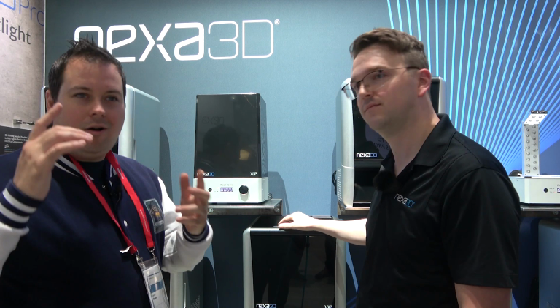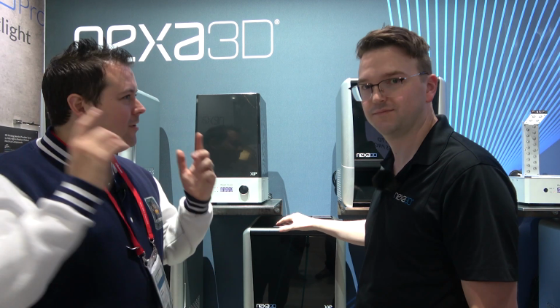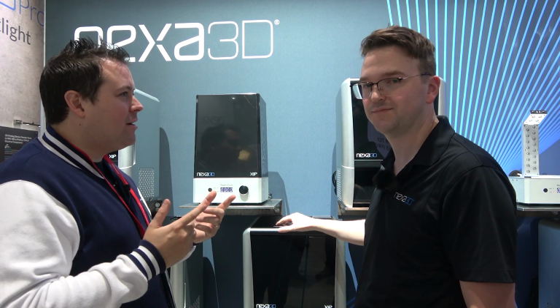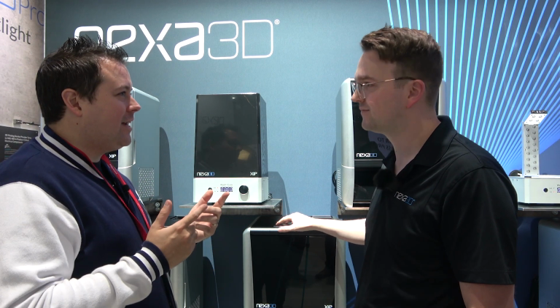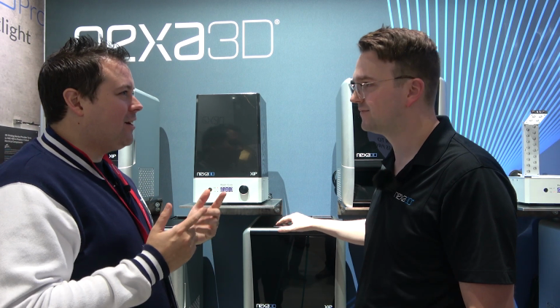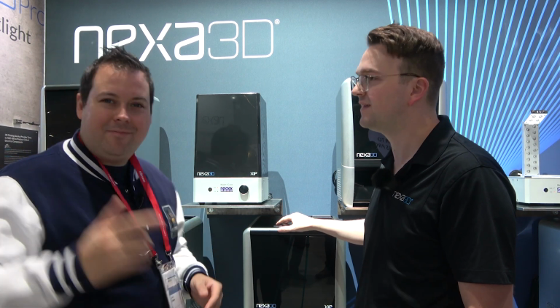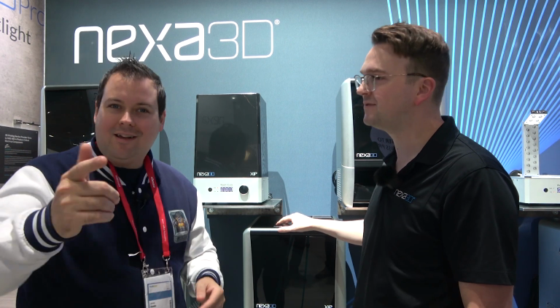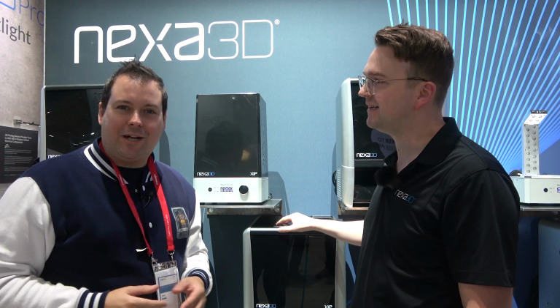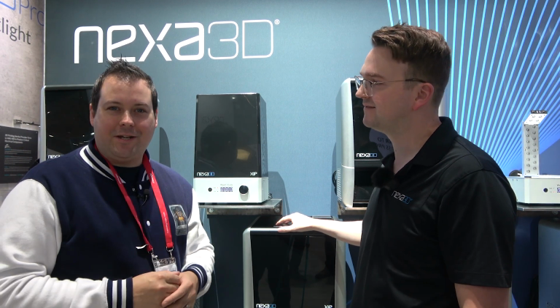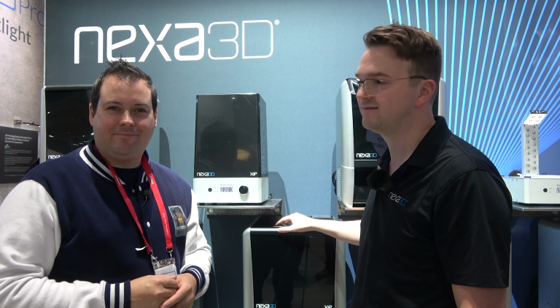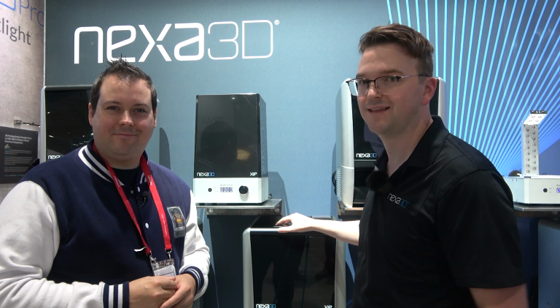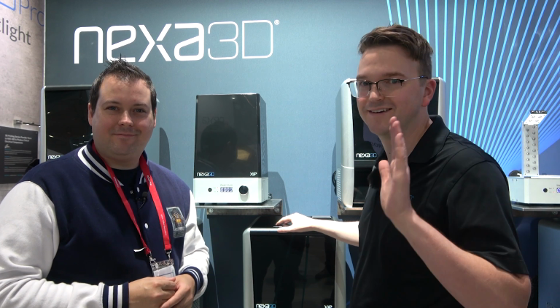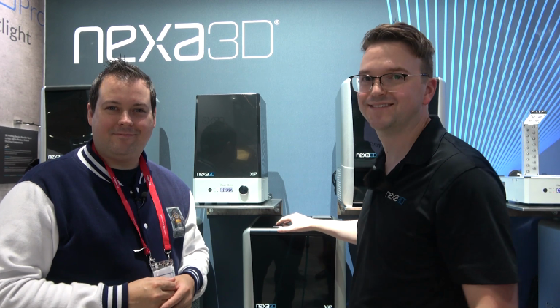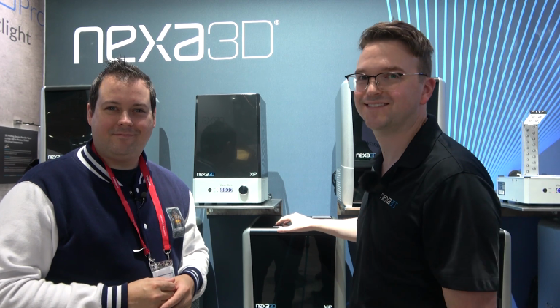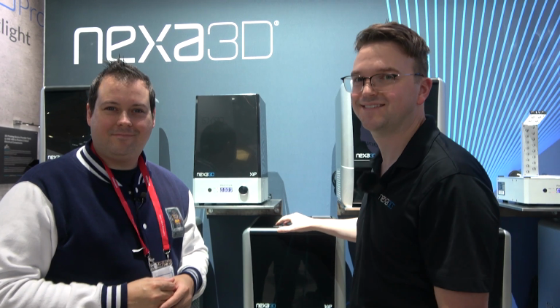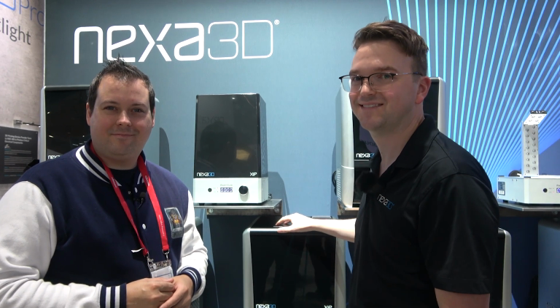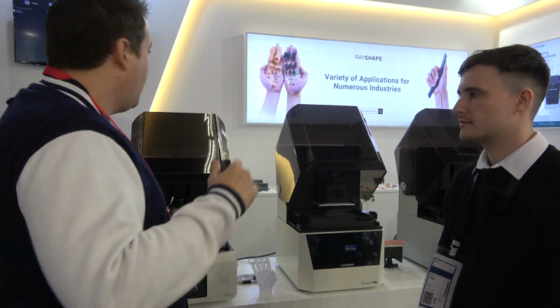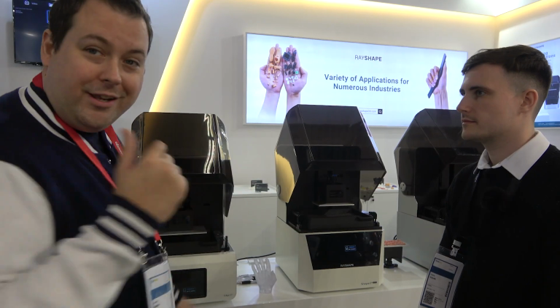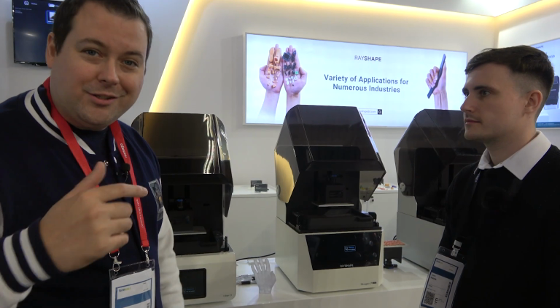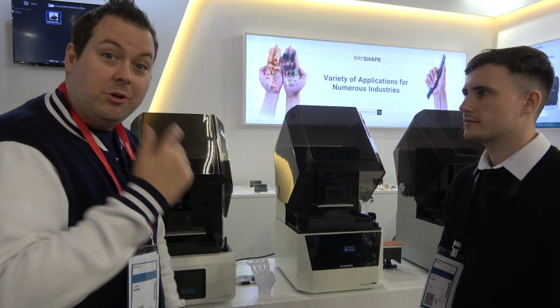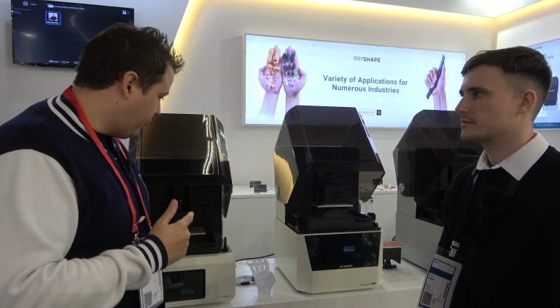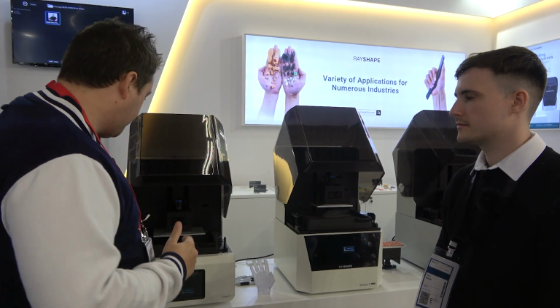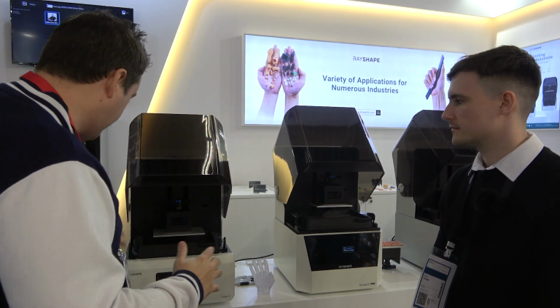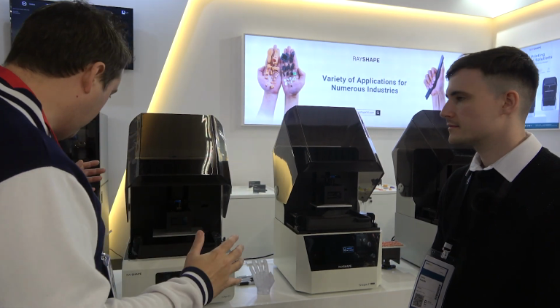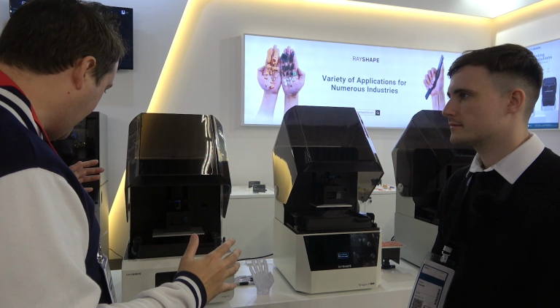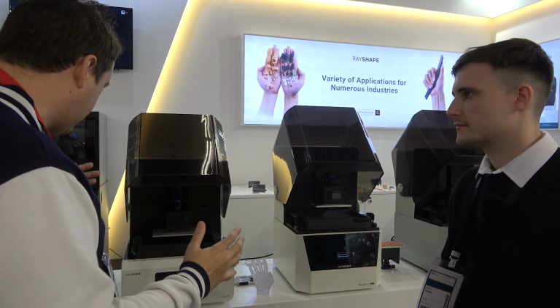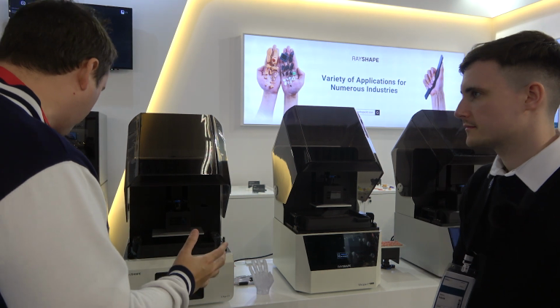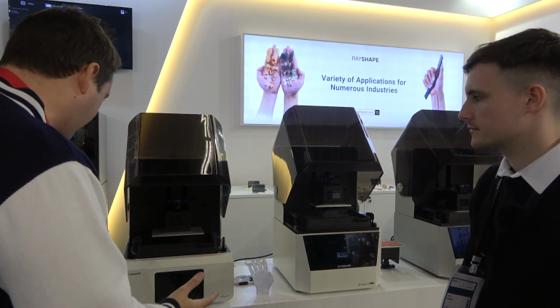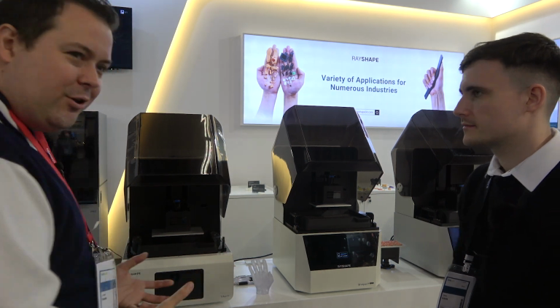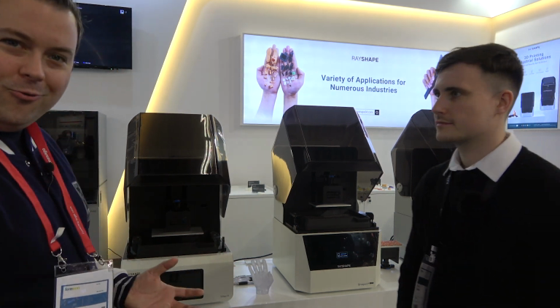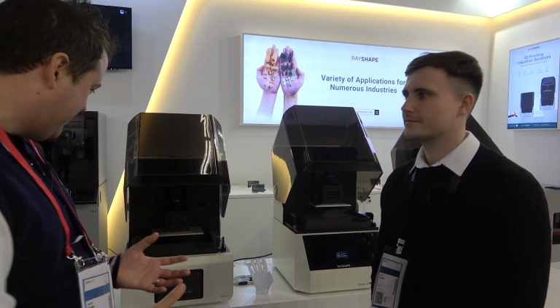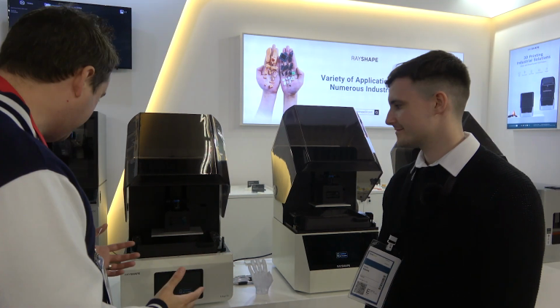Thanks very much for taking the time. We'll catch you on the next one. Okay, so we're with RayShape taking a look at some really cool resin printers.